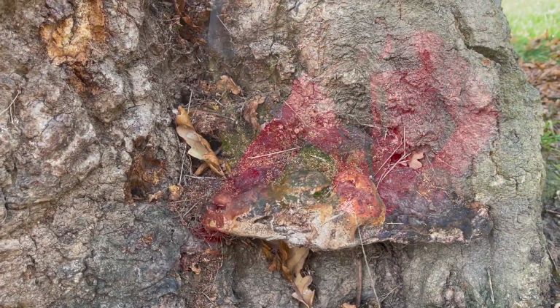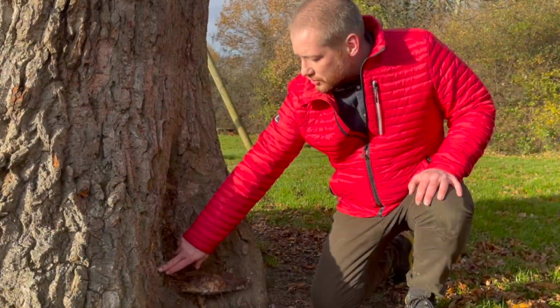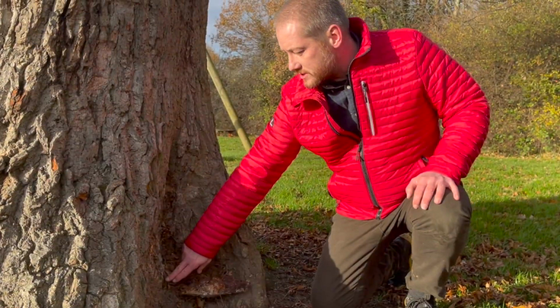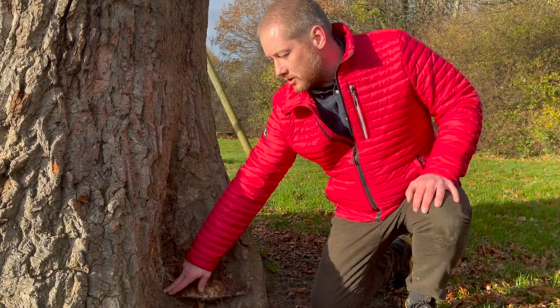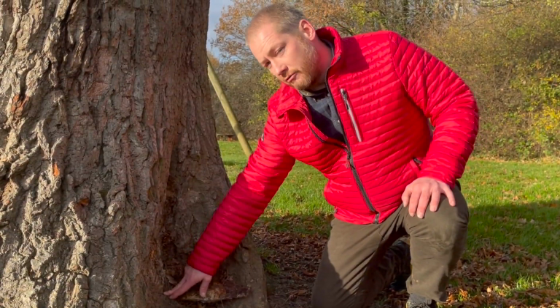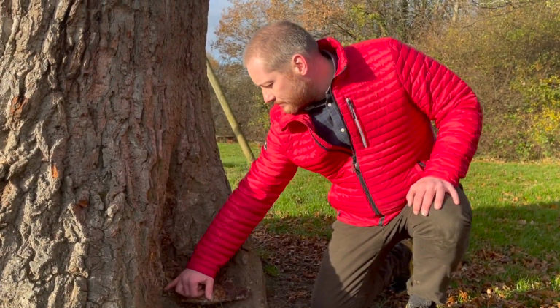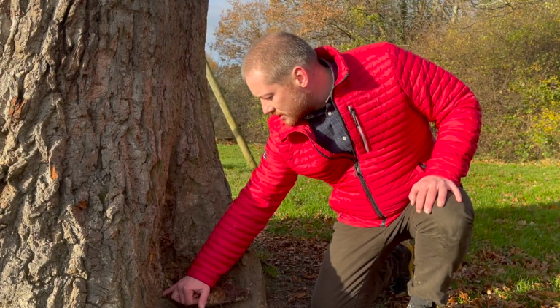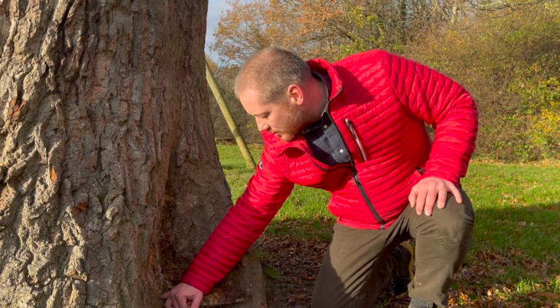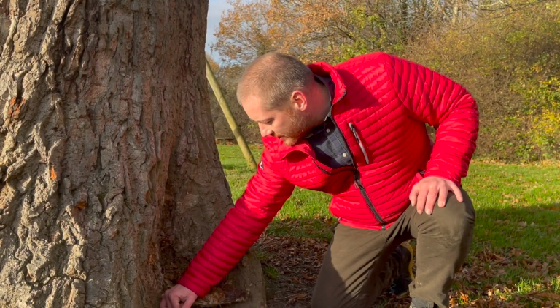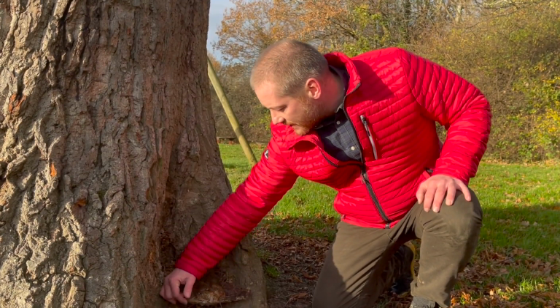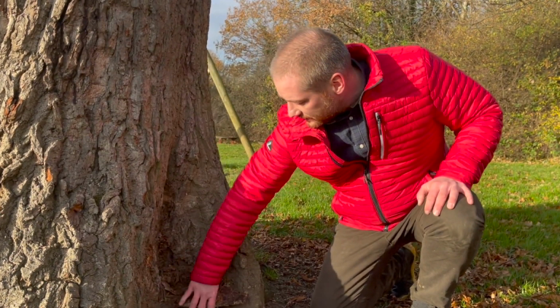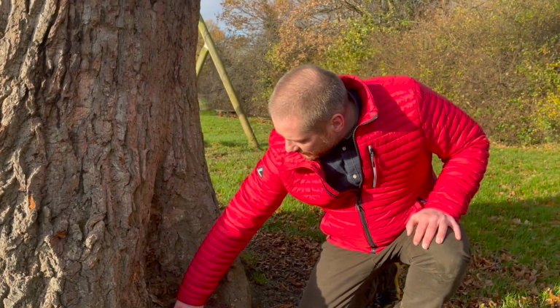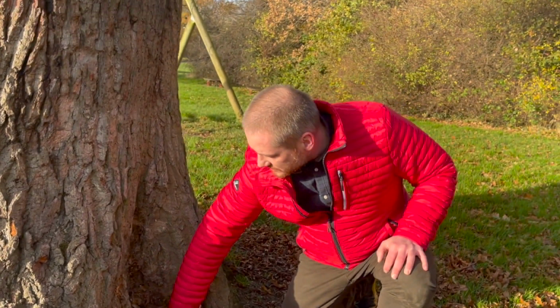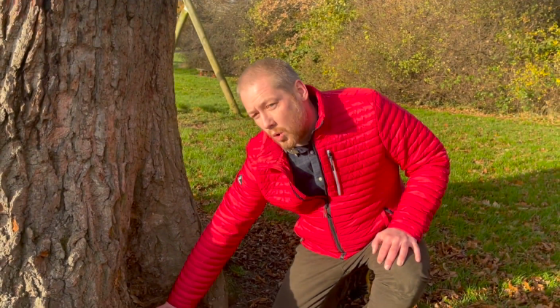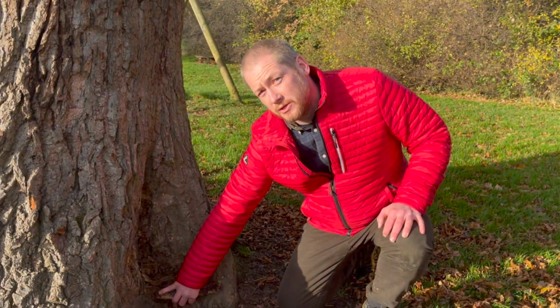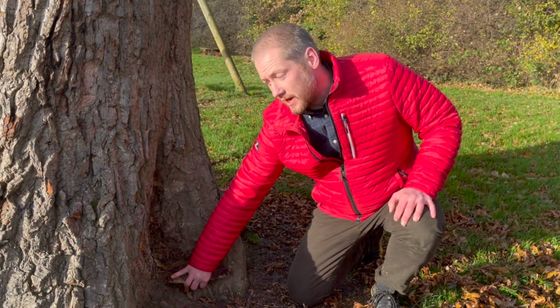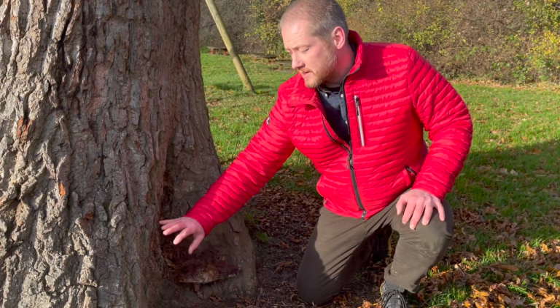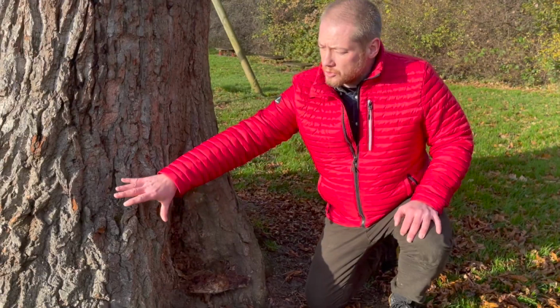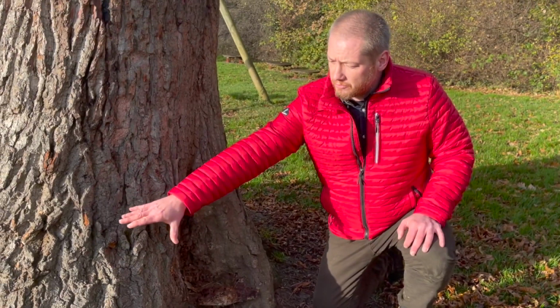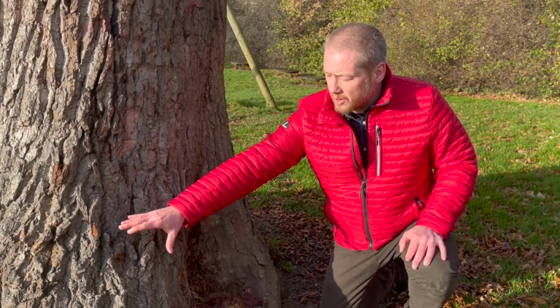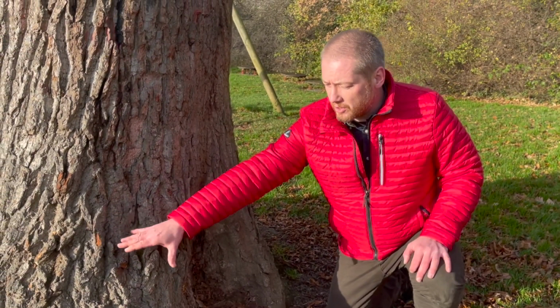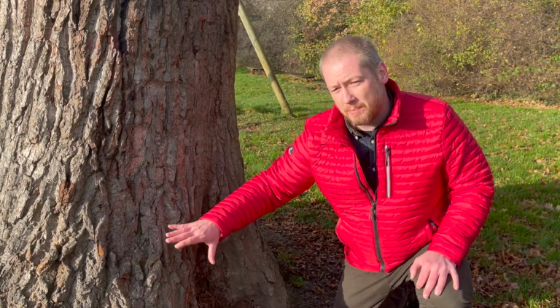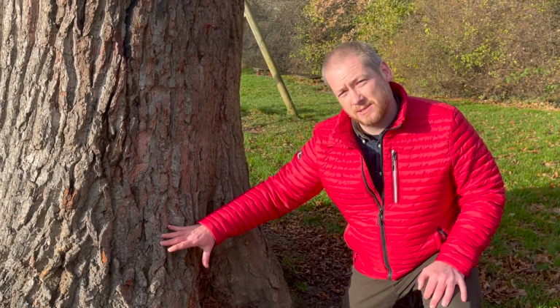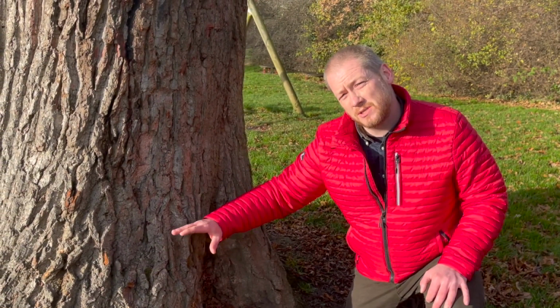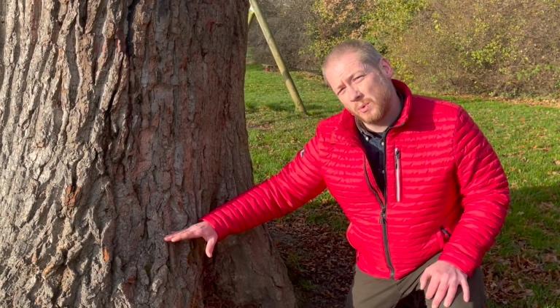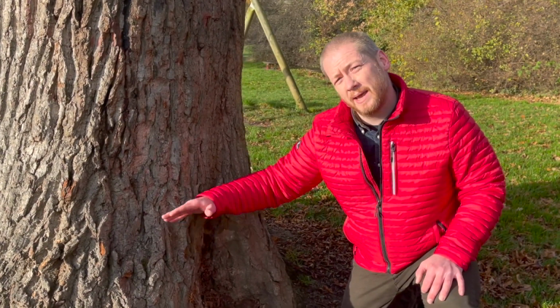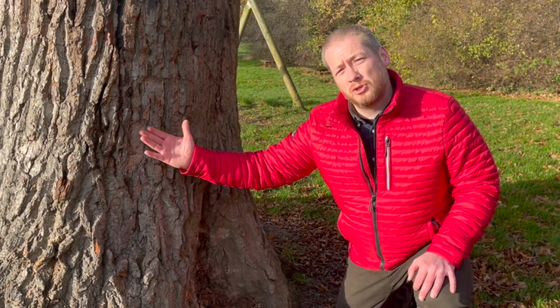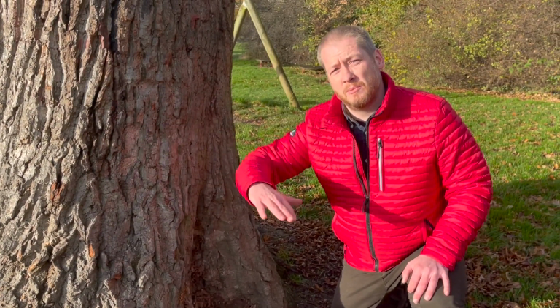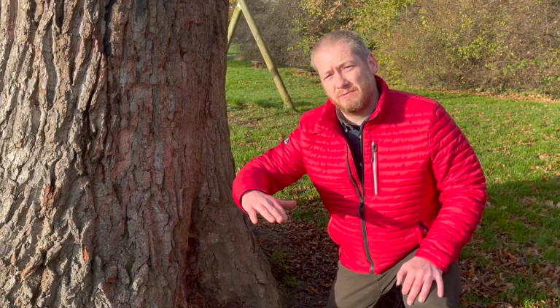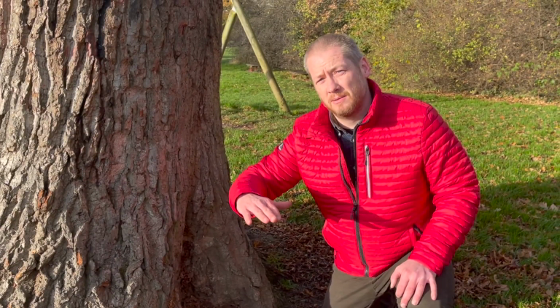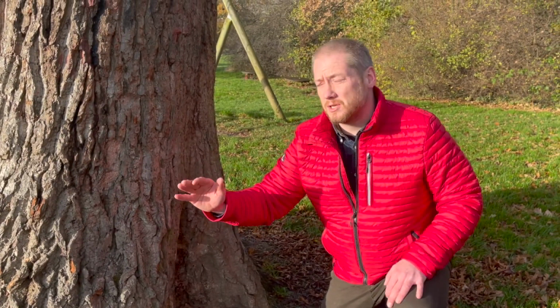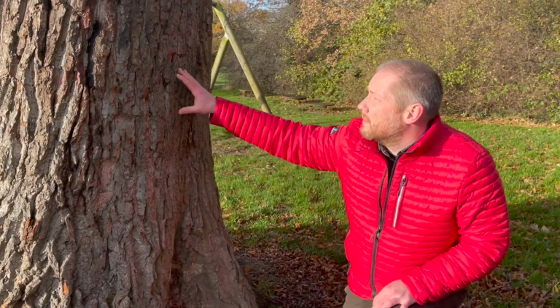What it does is it causes a soft rot. So you can see I can put my finger in there. This is one issue that the tree has. It causes soft rot around the roots and the base, which means that when it's windy, the tree can dramatically fail. Obviously we don't want that.